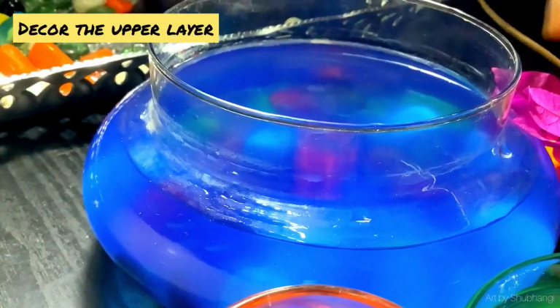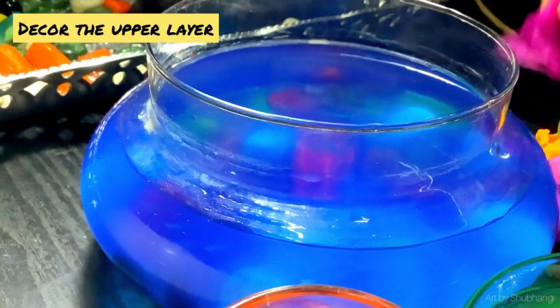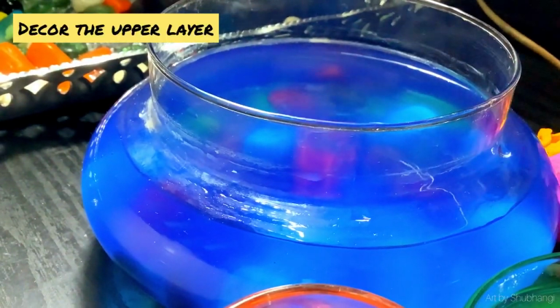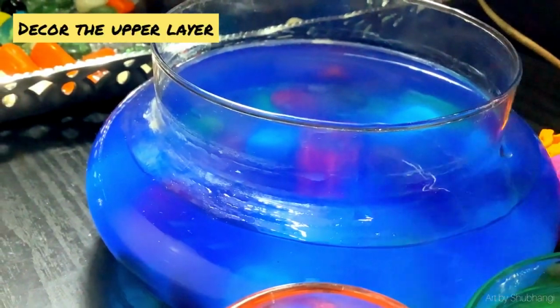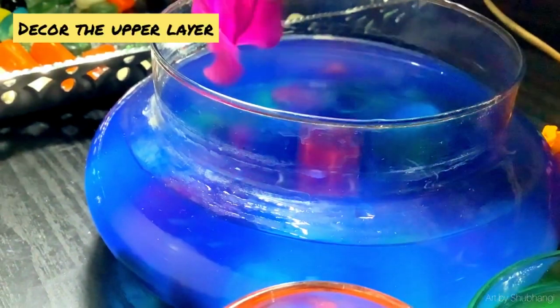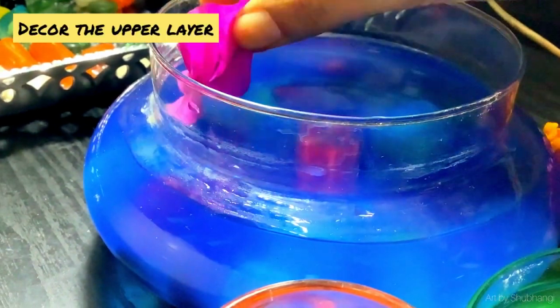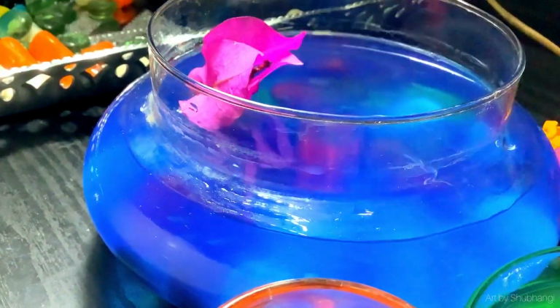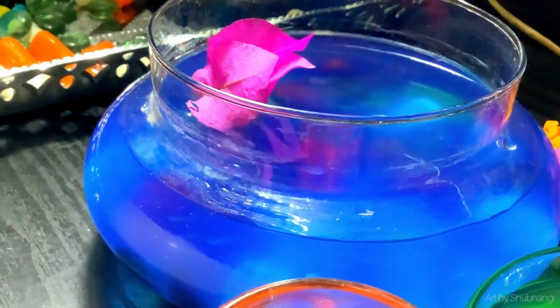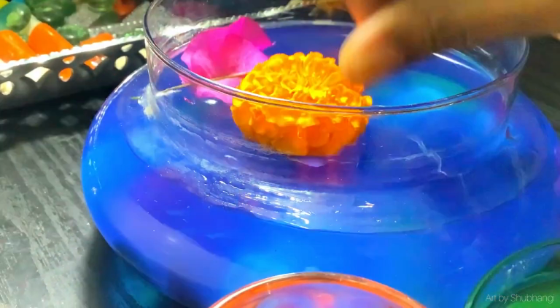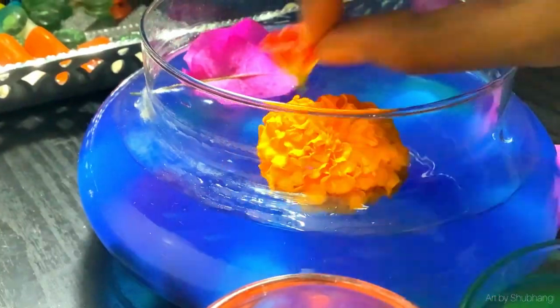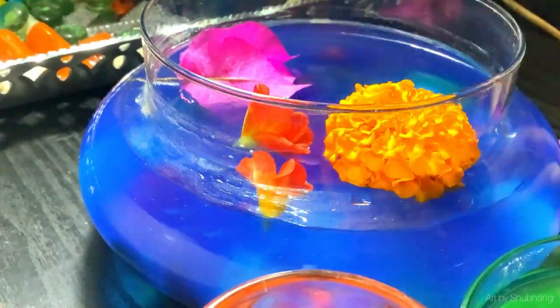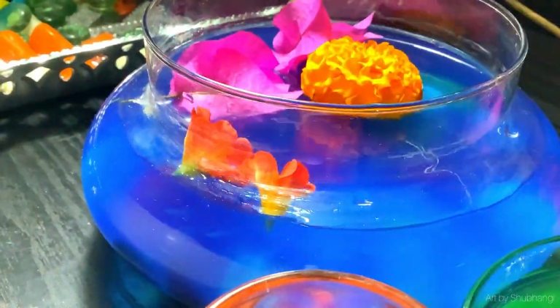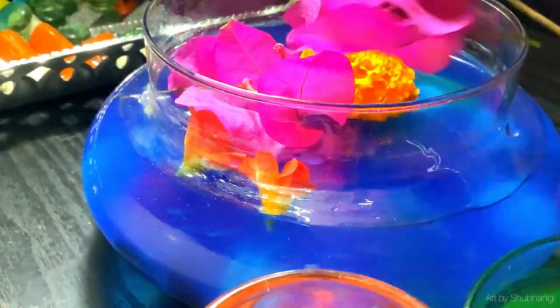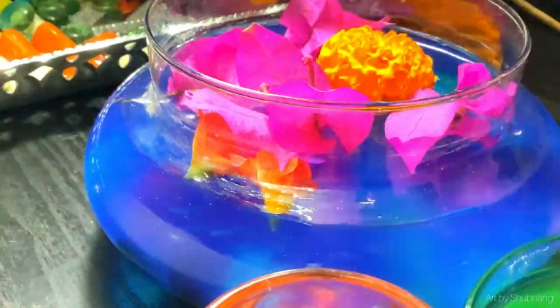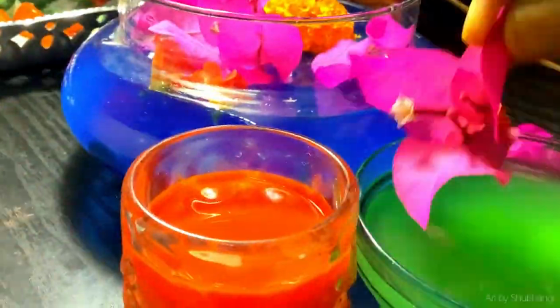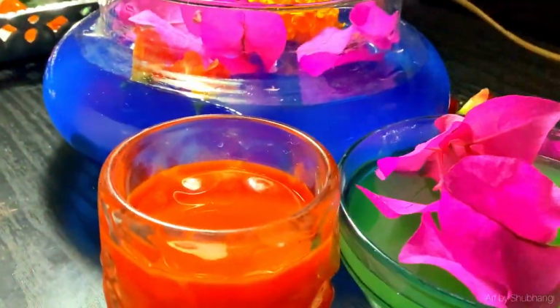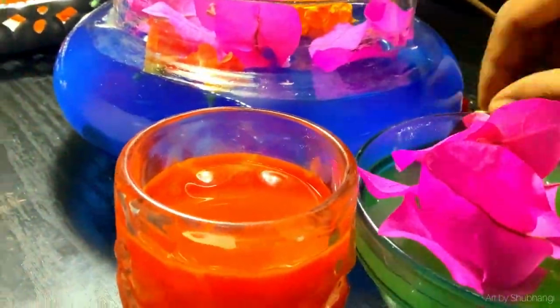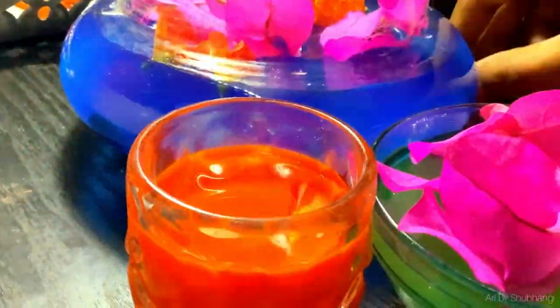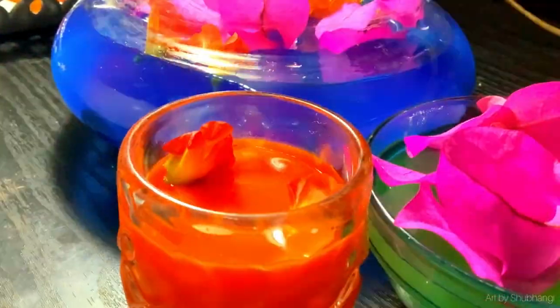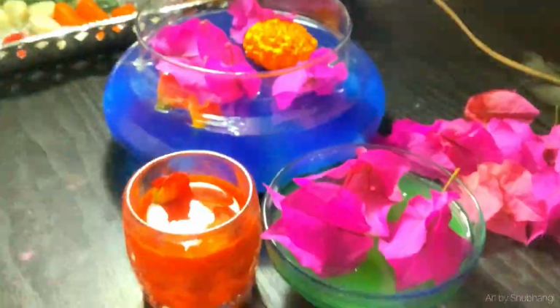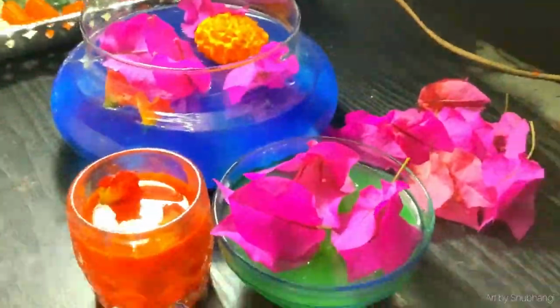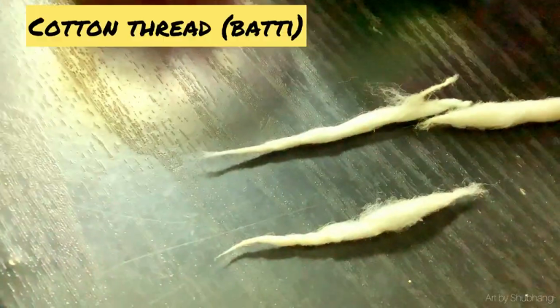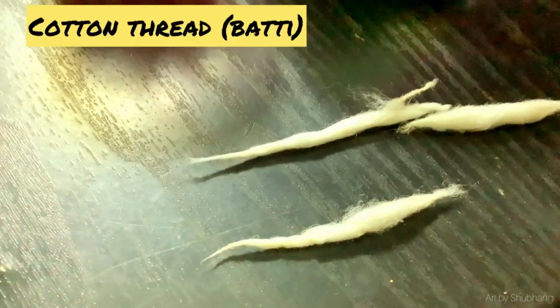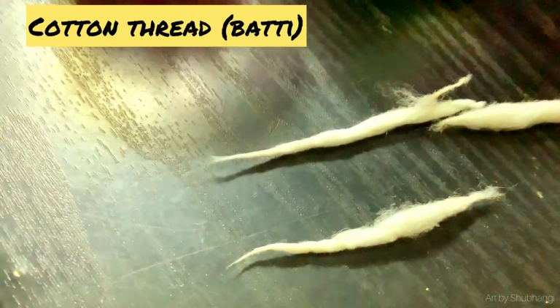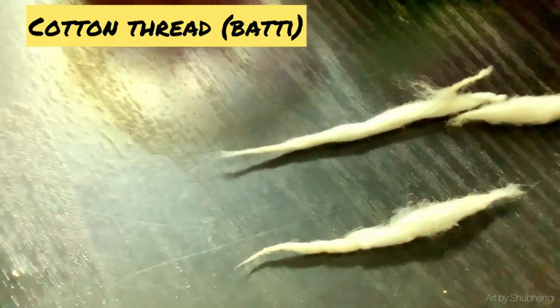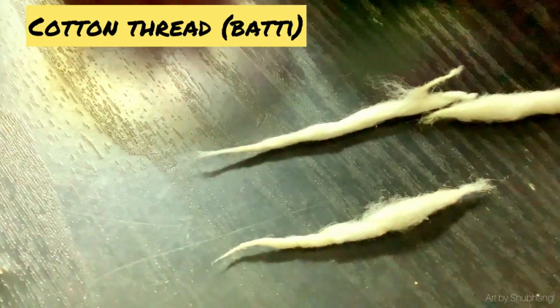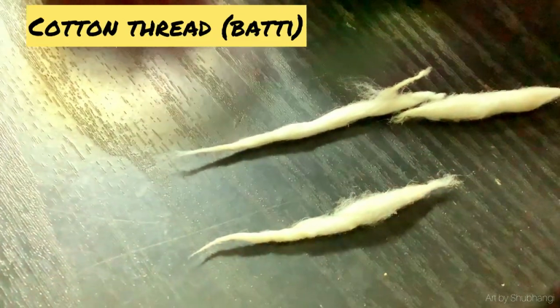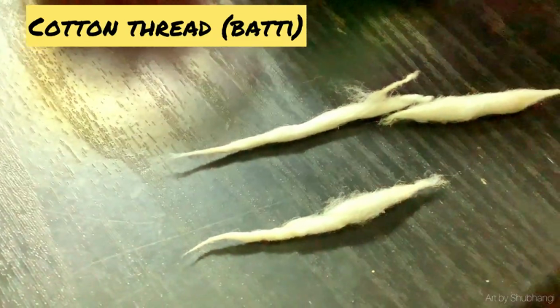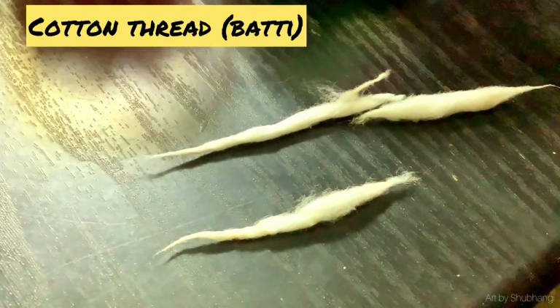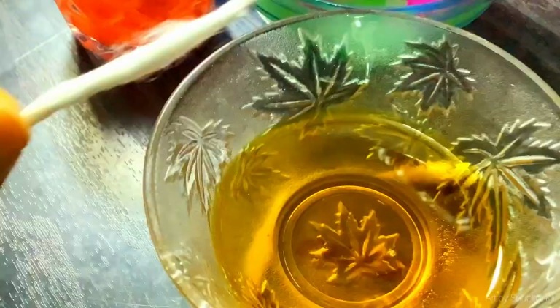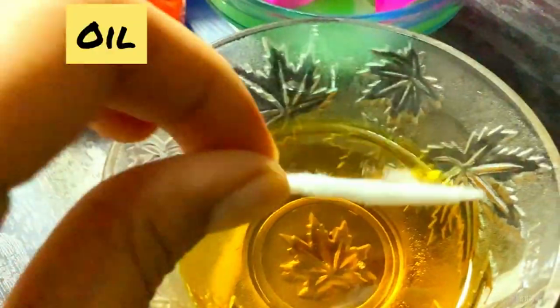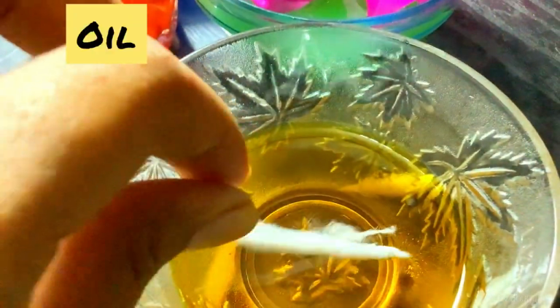Now decorate the uppermost layer with the floral oil design. Then dip the cotton thread into oil for the flame.